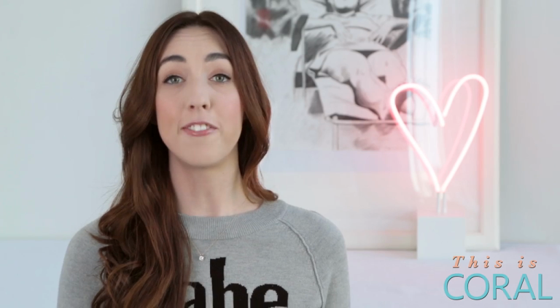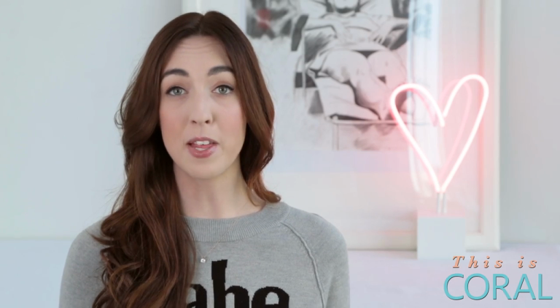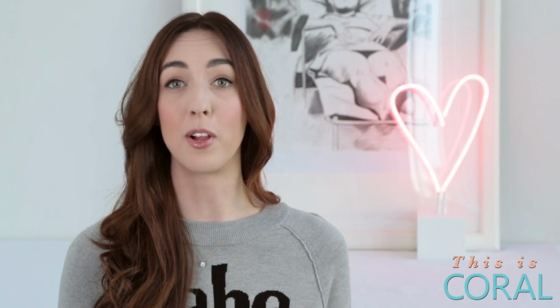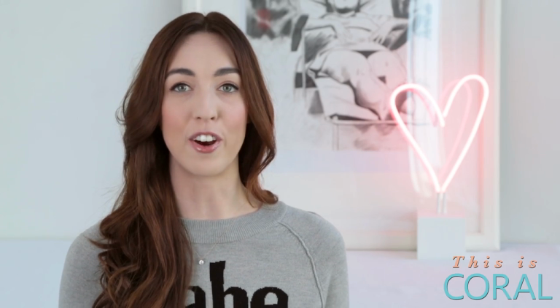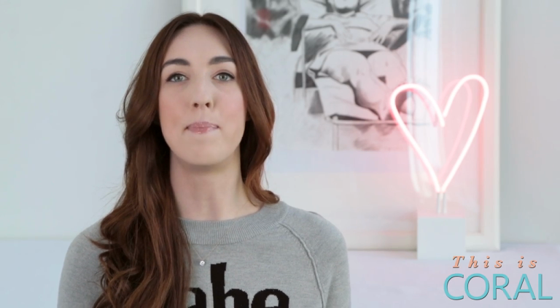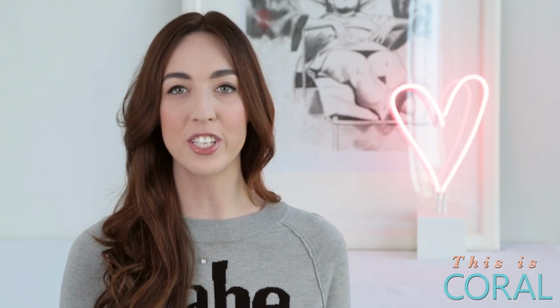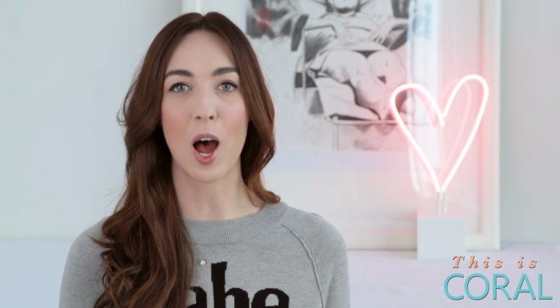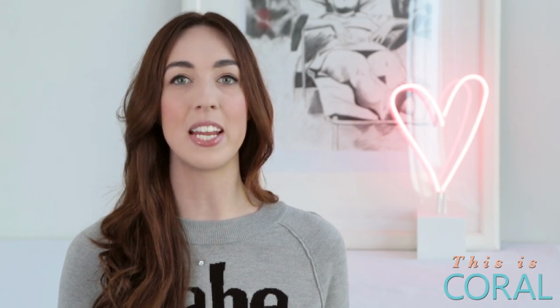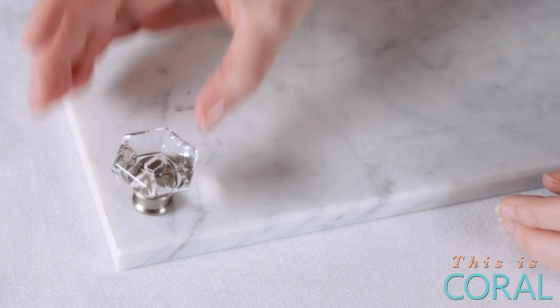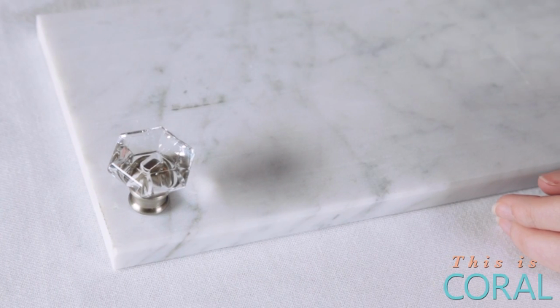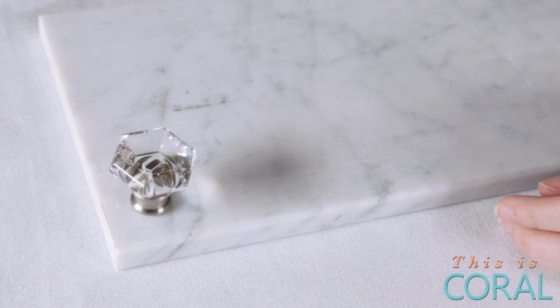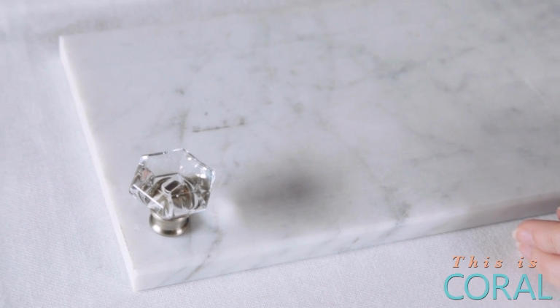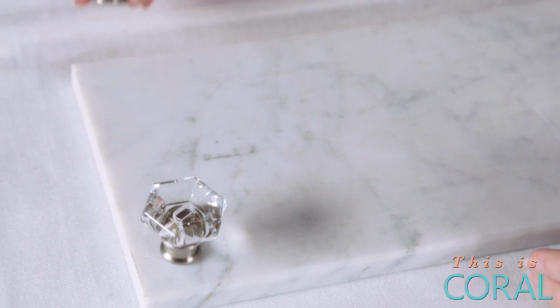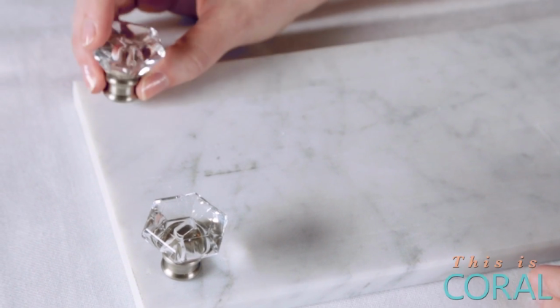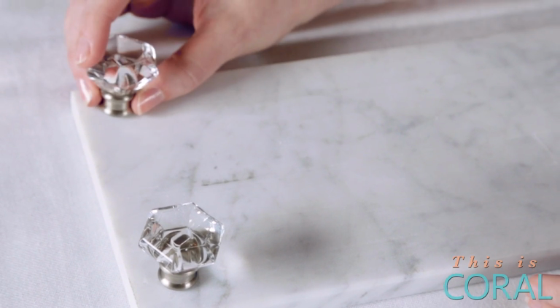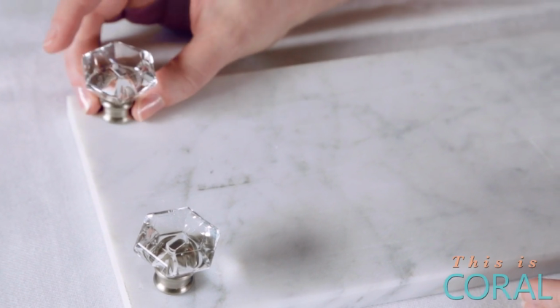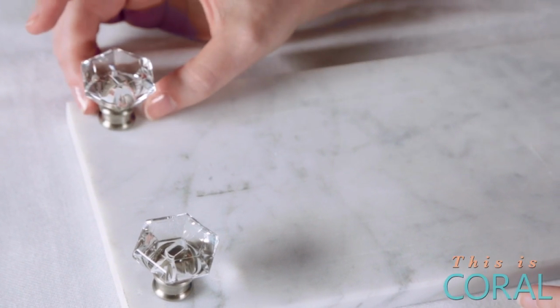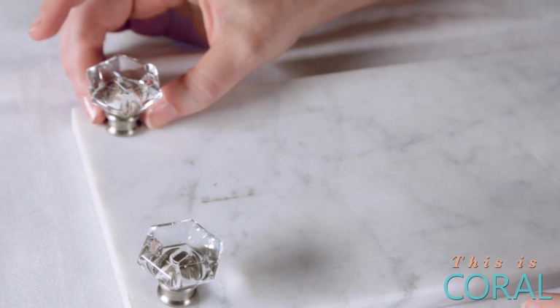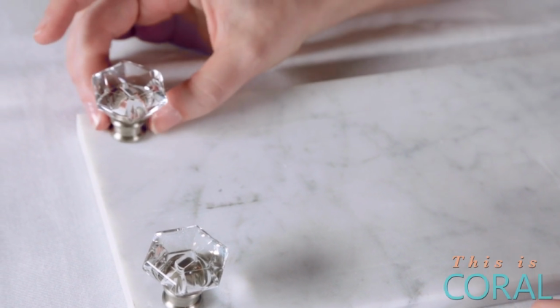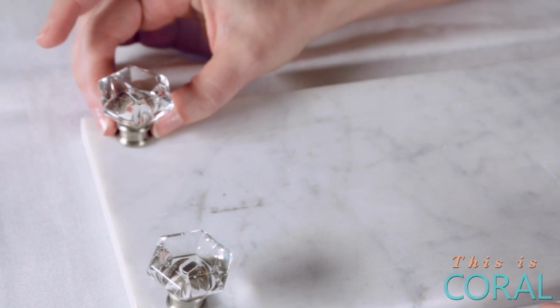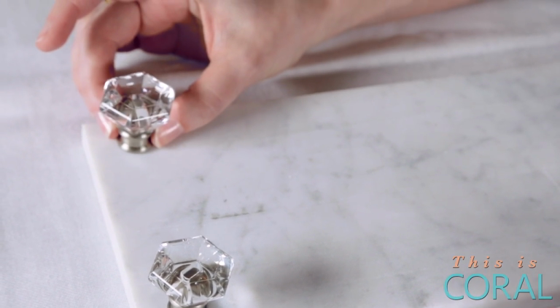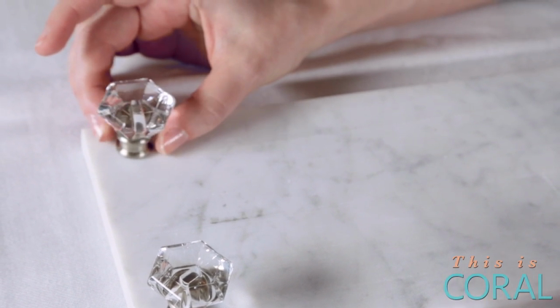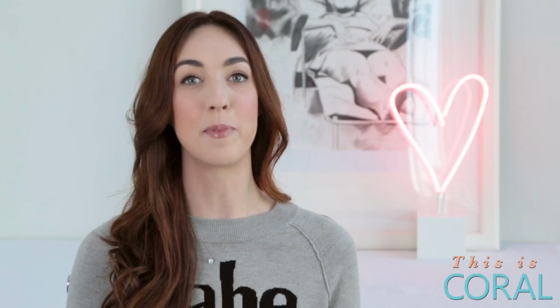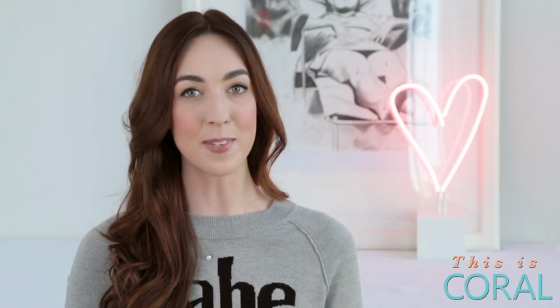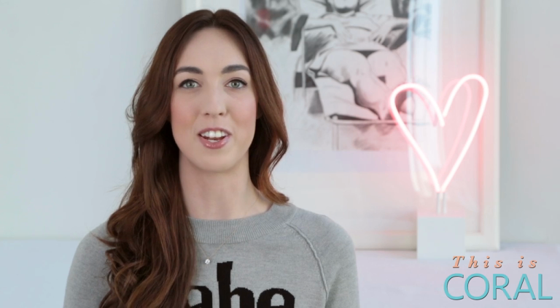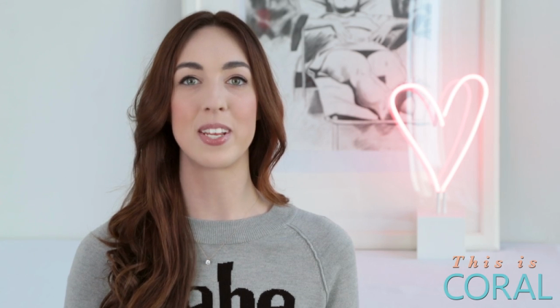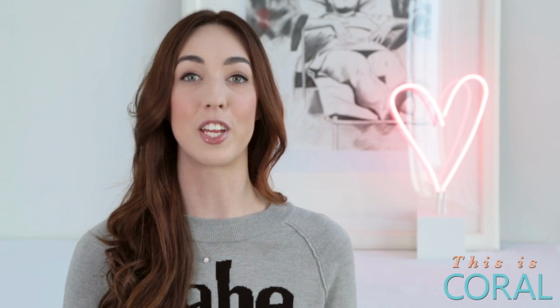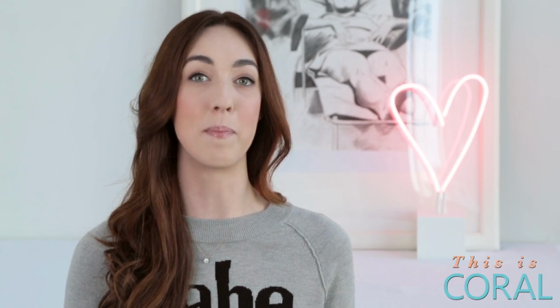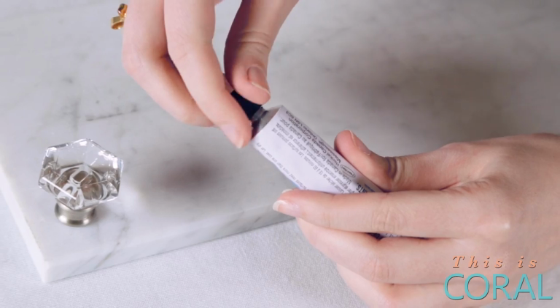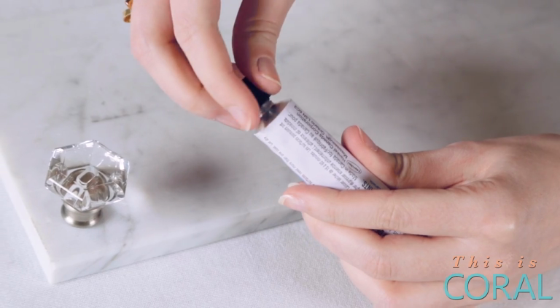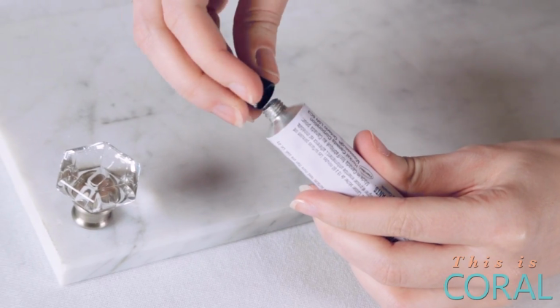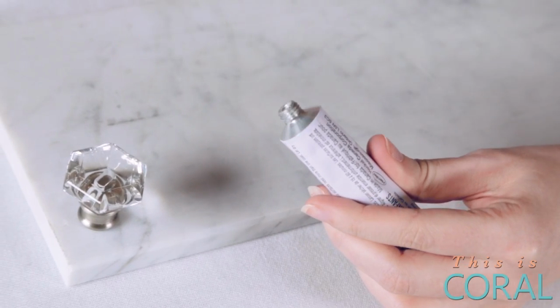Flip the marble over and position the knobs in each corner. These will act as the feet for the board. Once you are happy with the placement of the knobs, secure them in place using the epoxy.